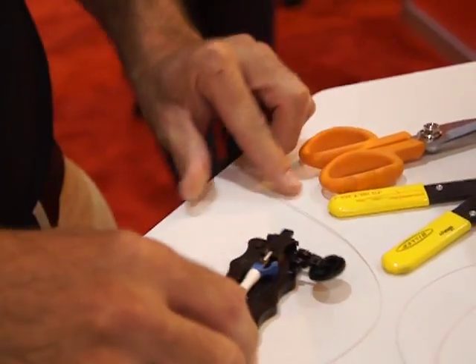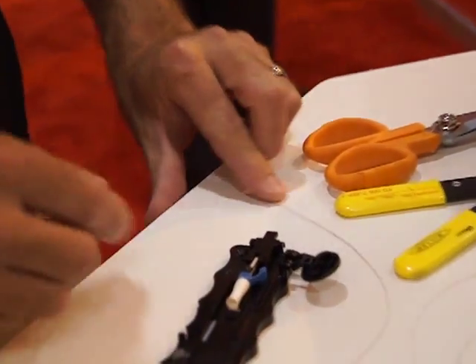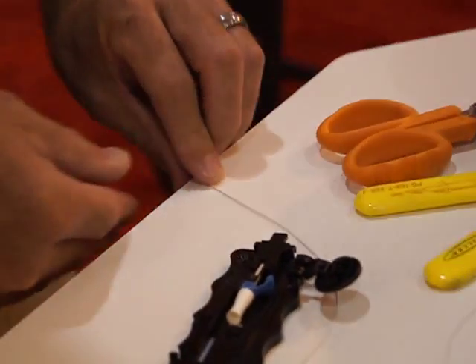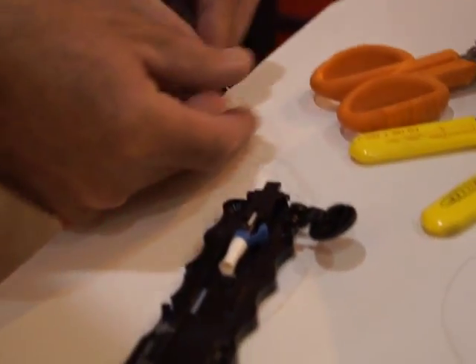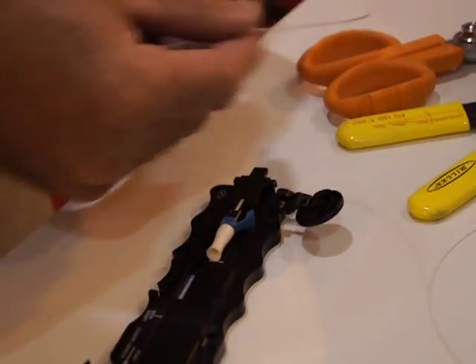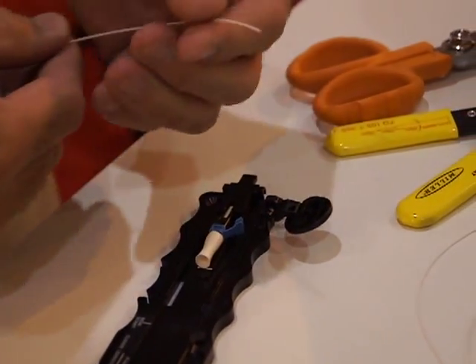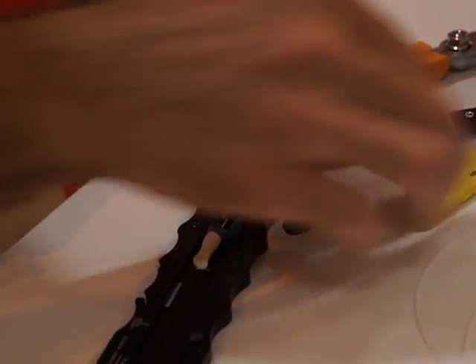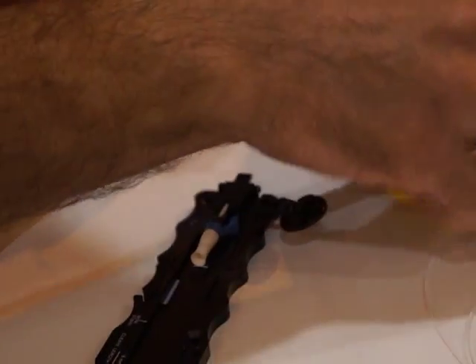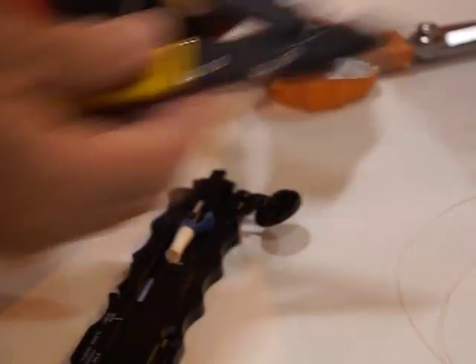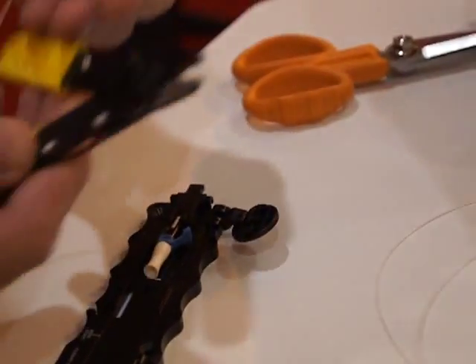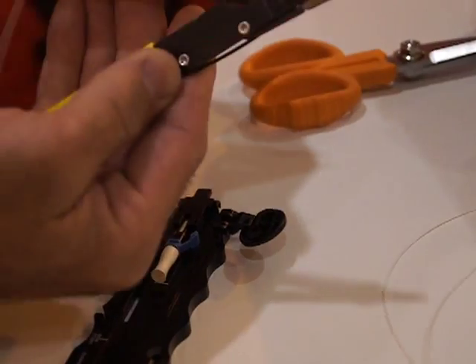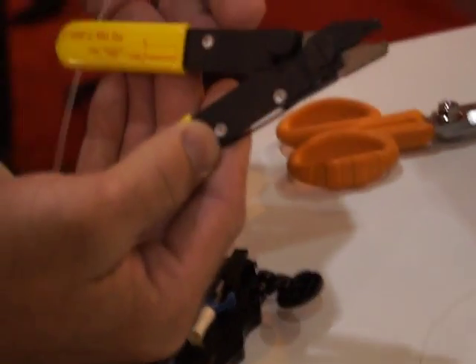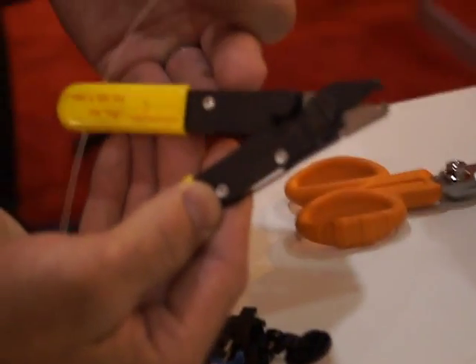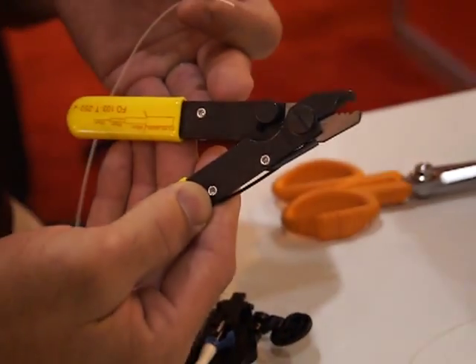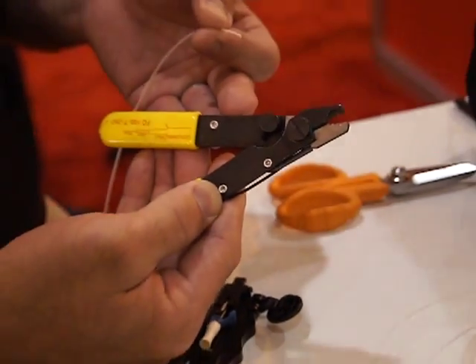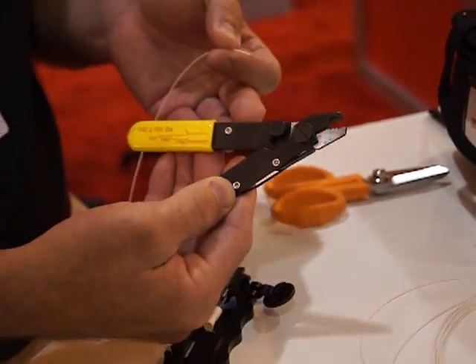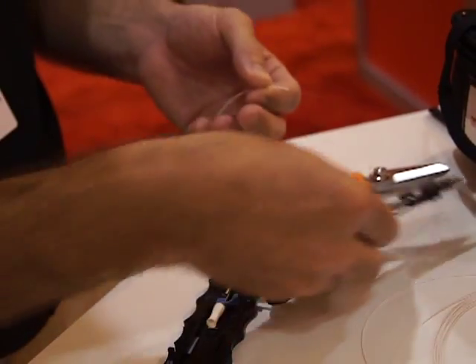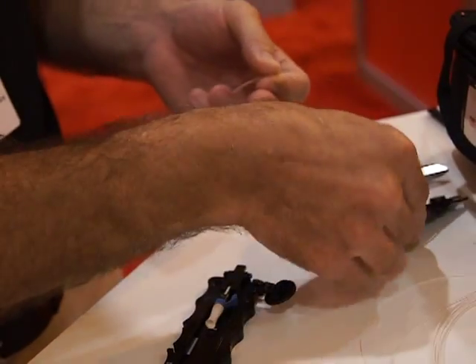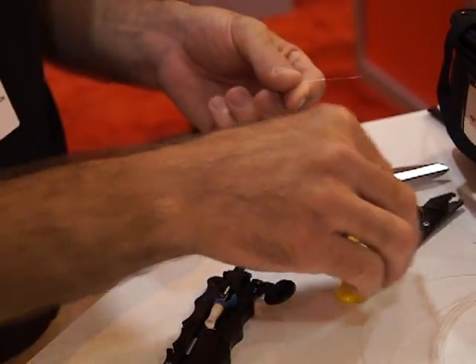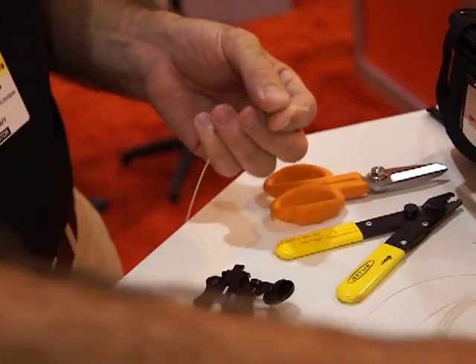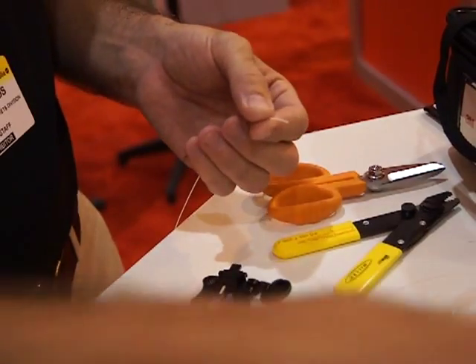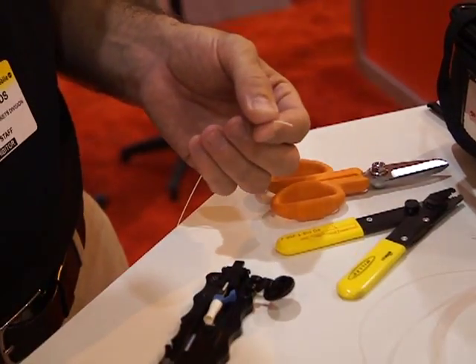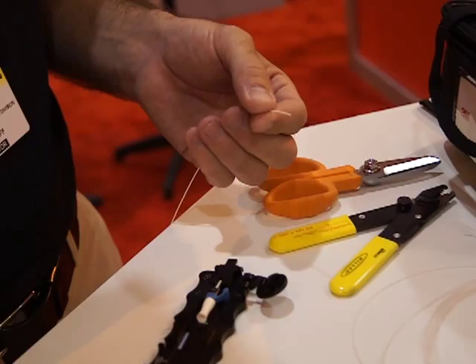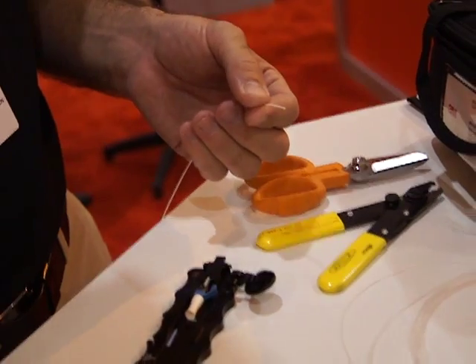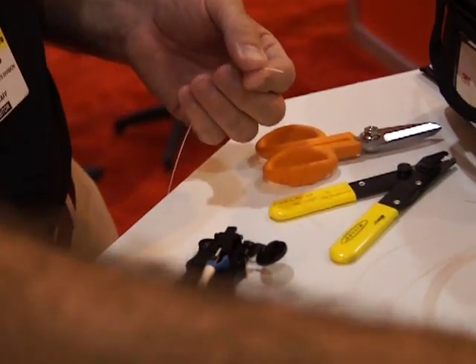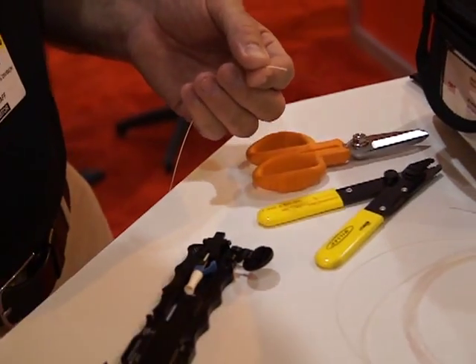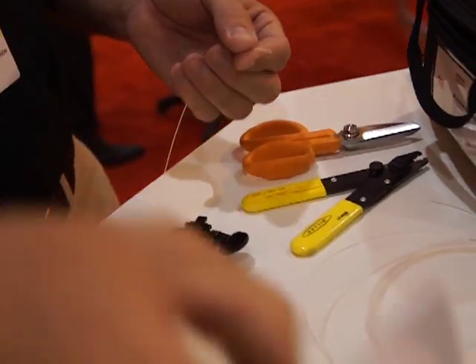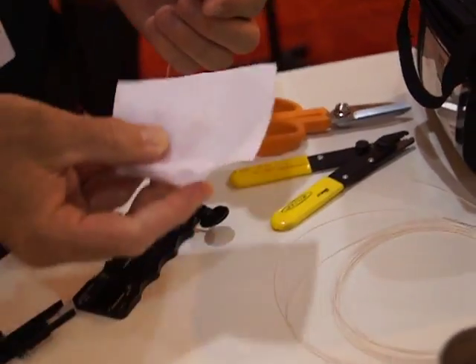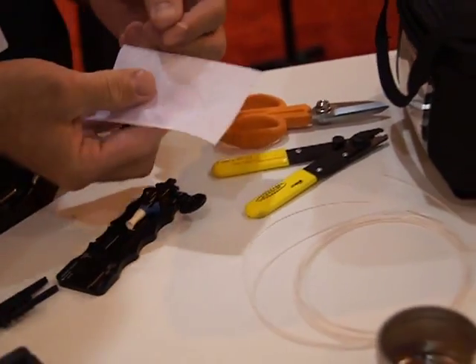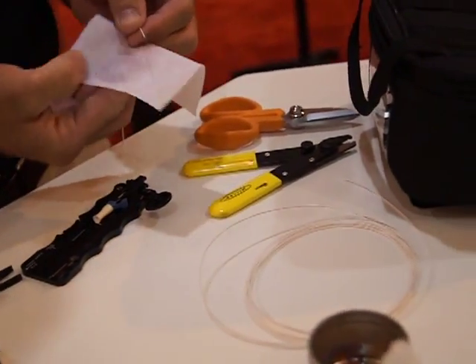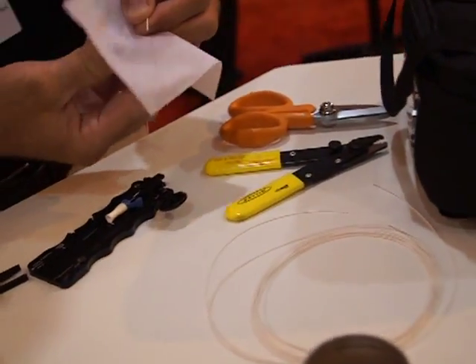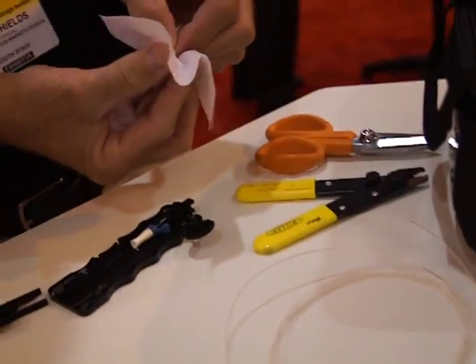At that point we would strip and clean our fiber with just a standard stripping tool. To clean the fiber, you use a lint-free cloth with some isopropyl alcohol.